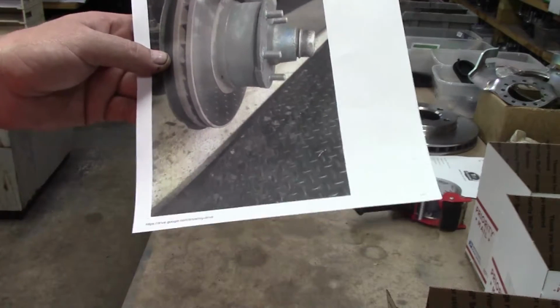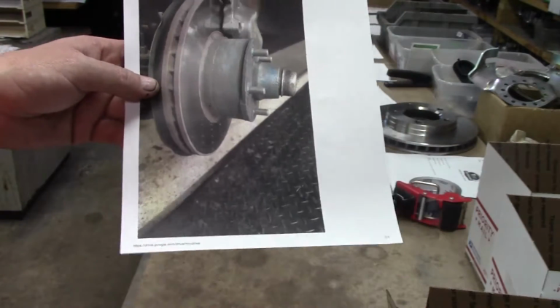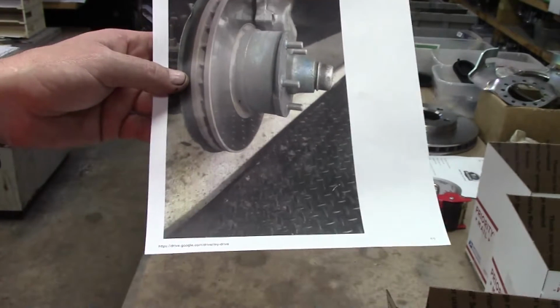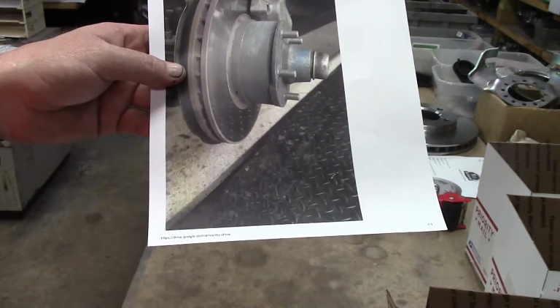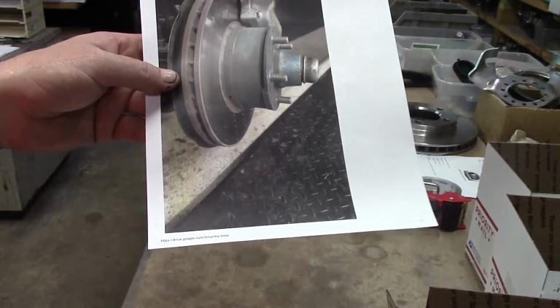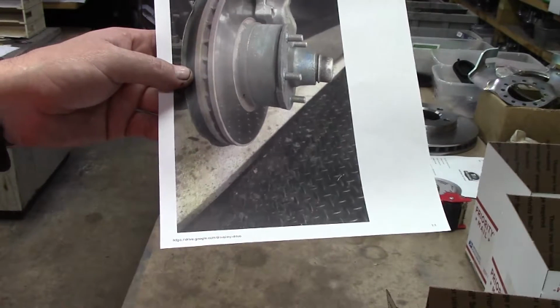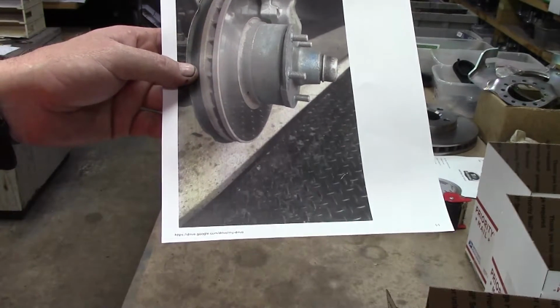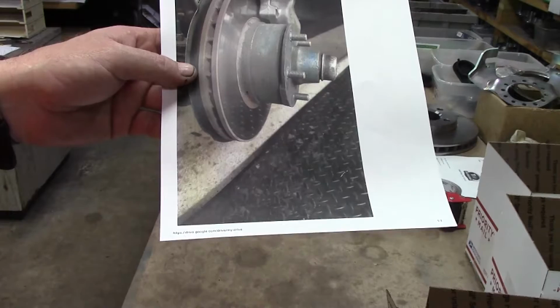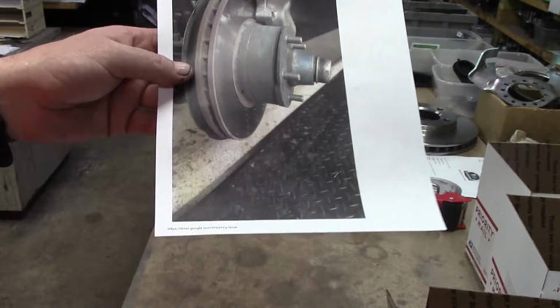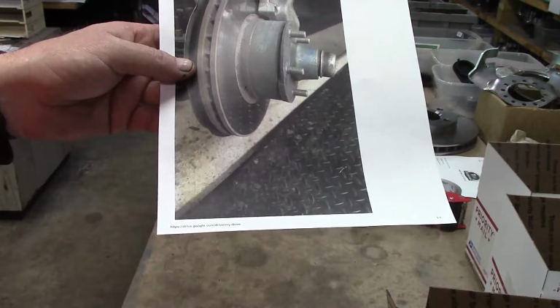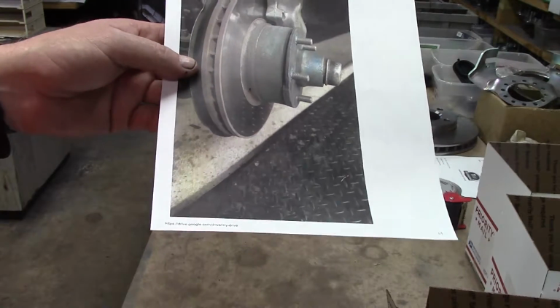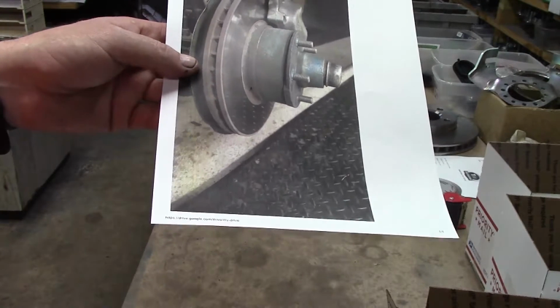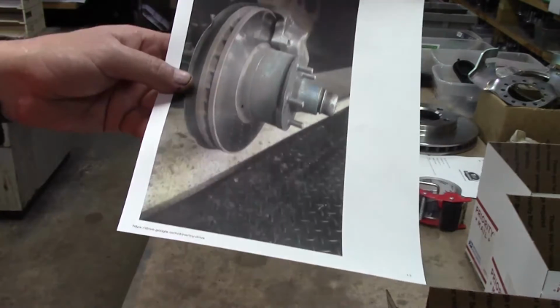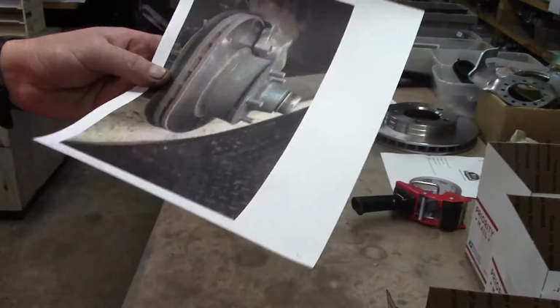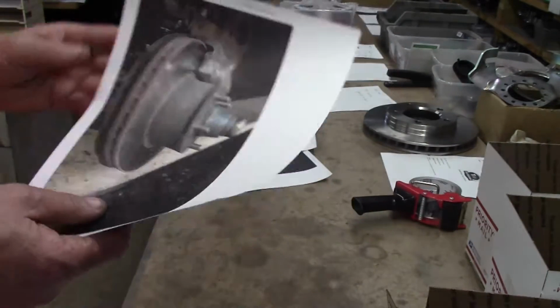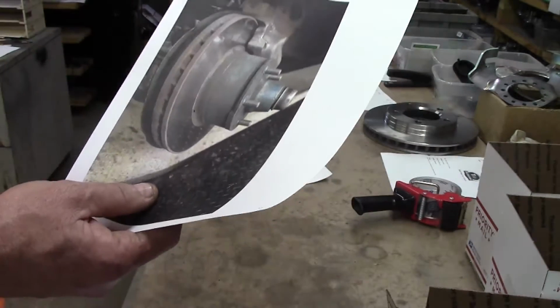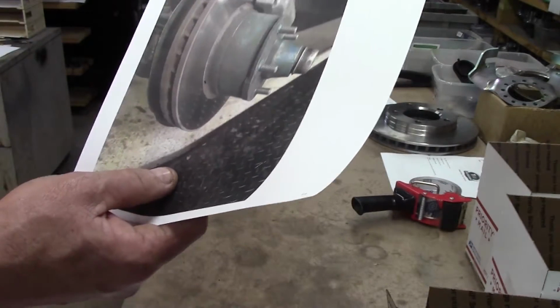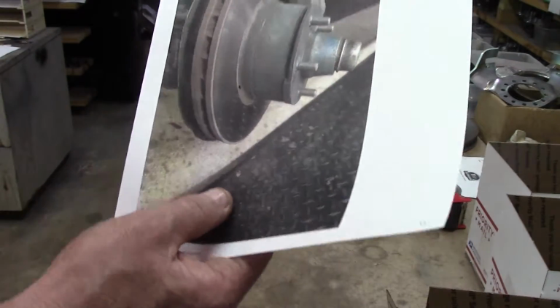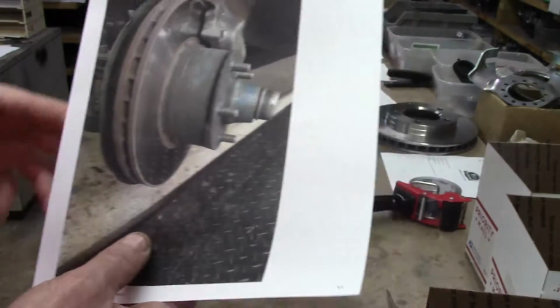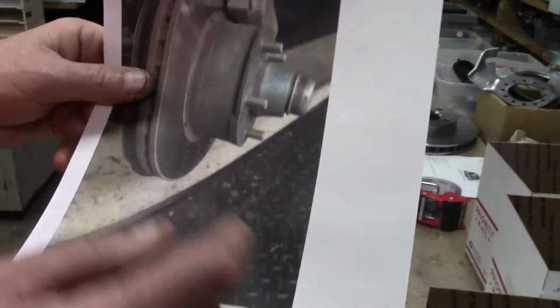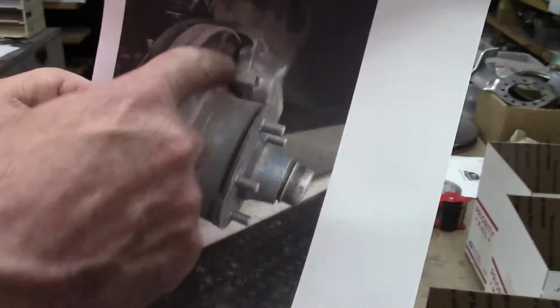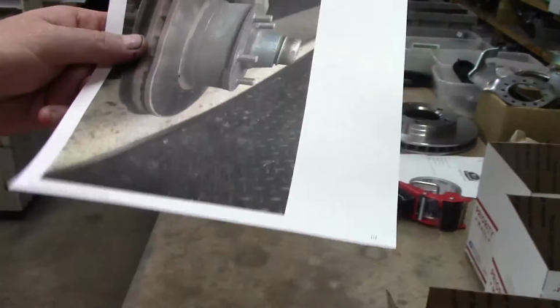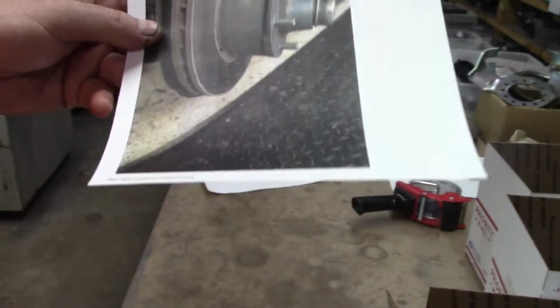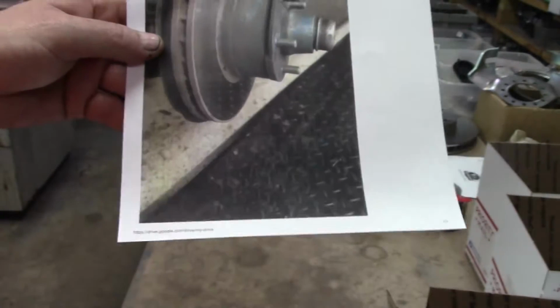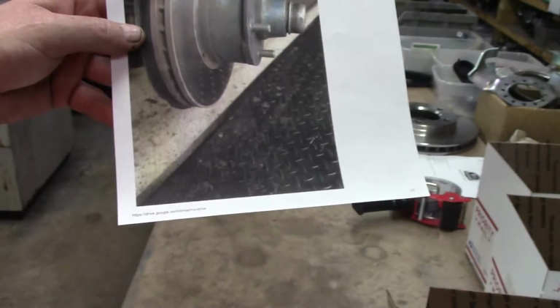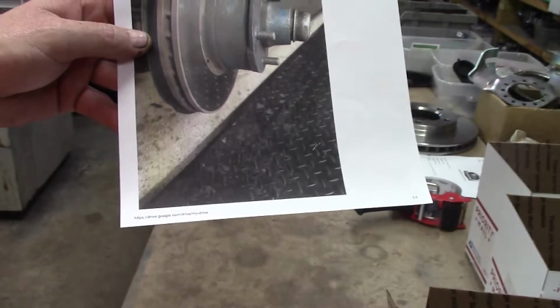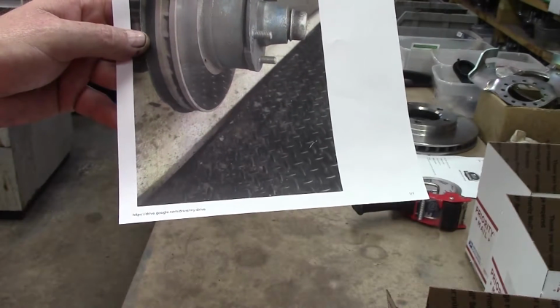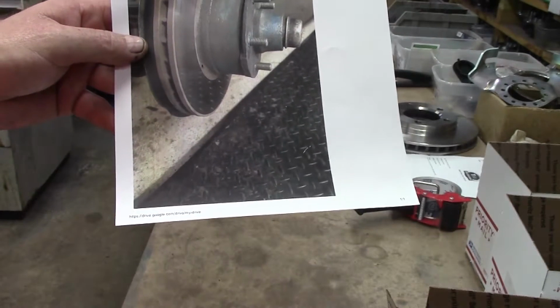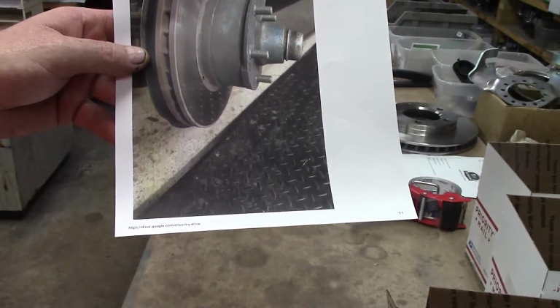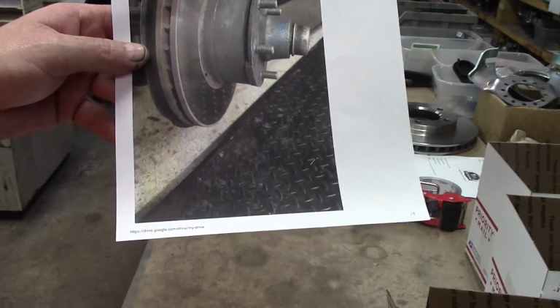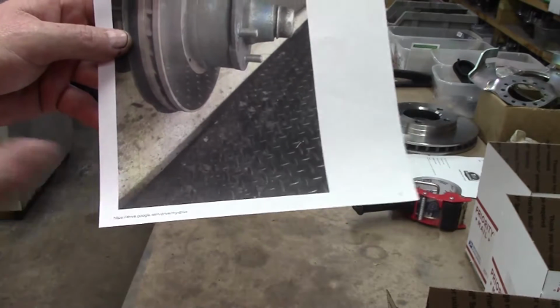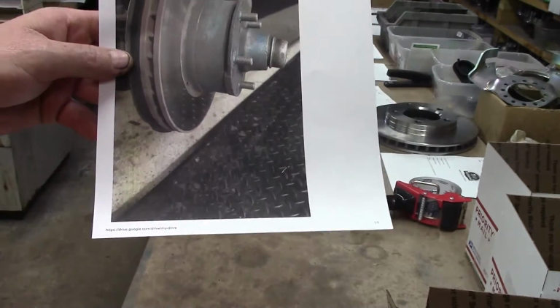You can find the original D-19 pads at some places like Brake and Equipment Warehouse up there and on the internet — the true original type pads. So there's one problem.